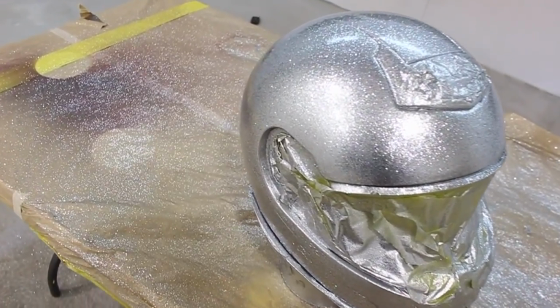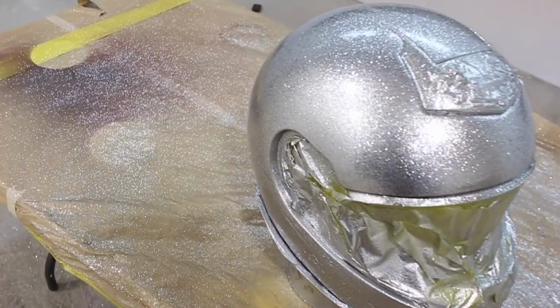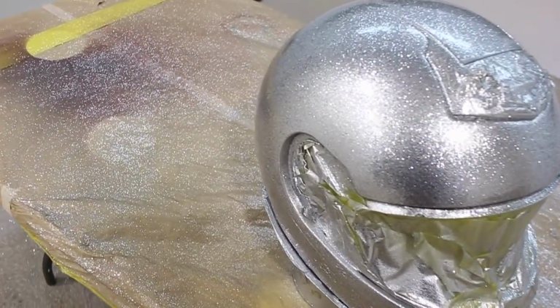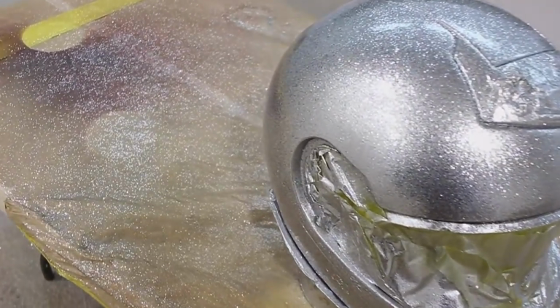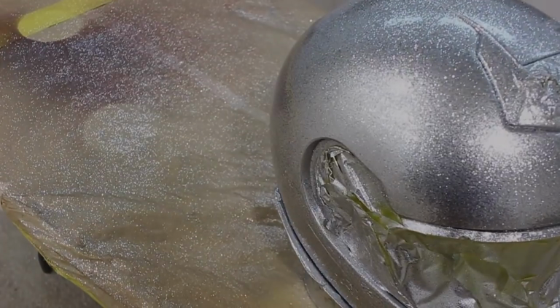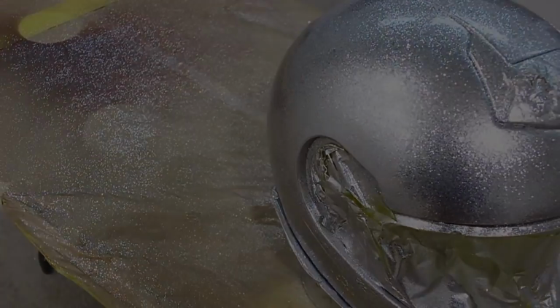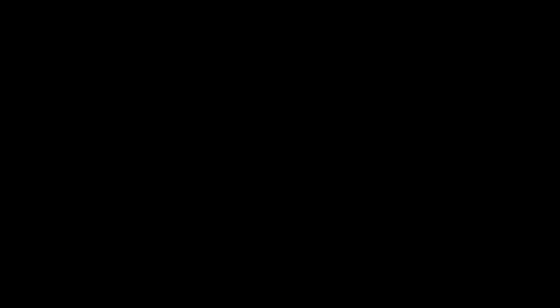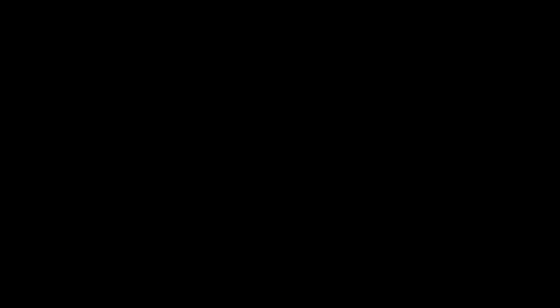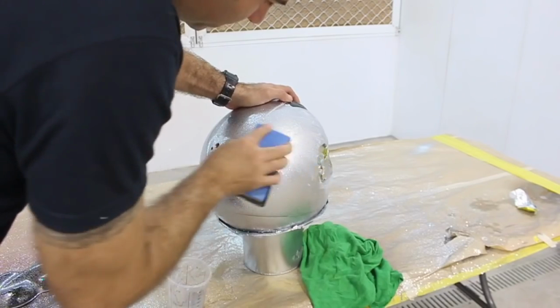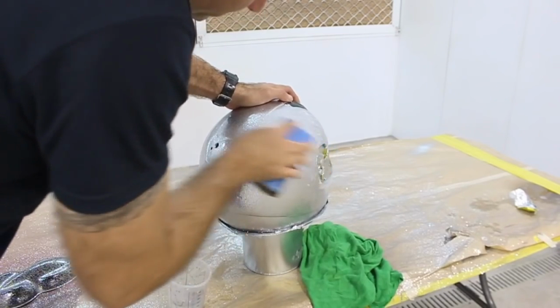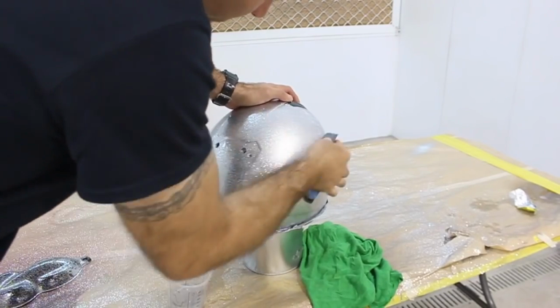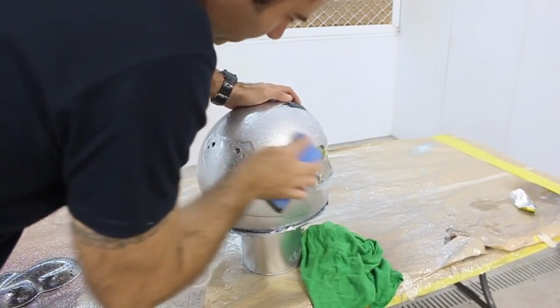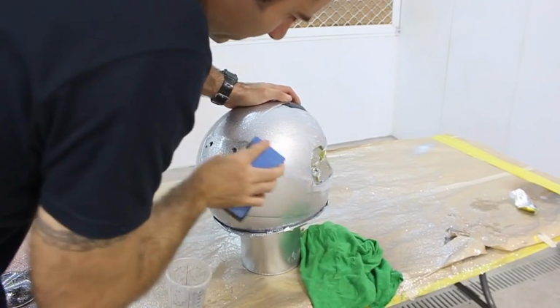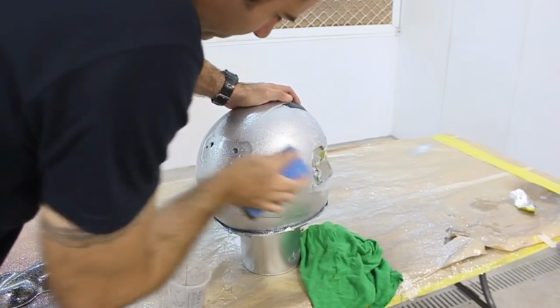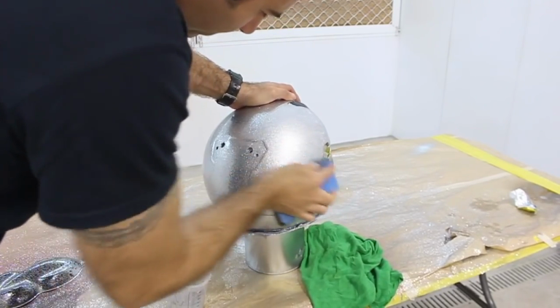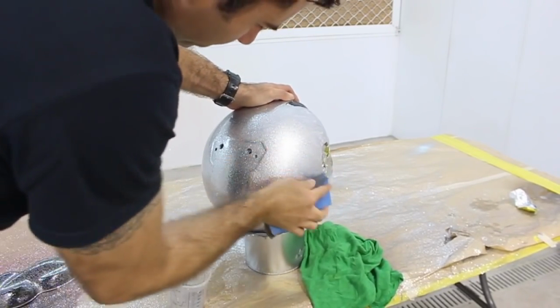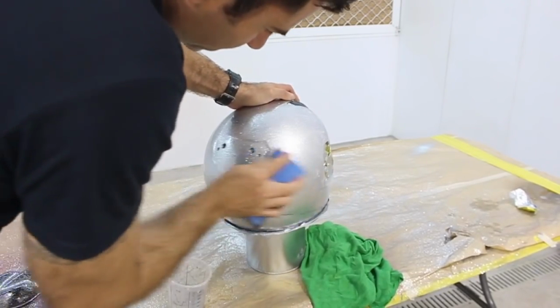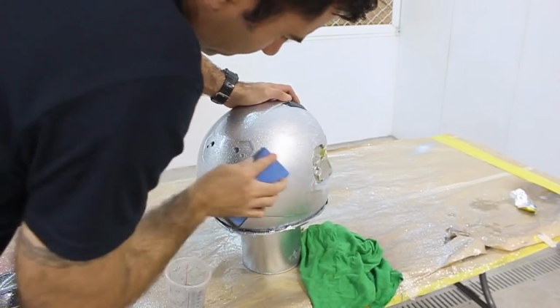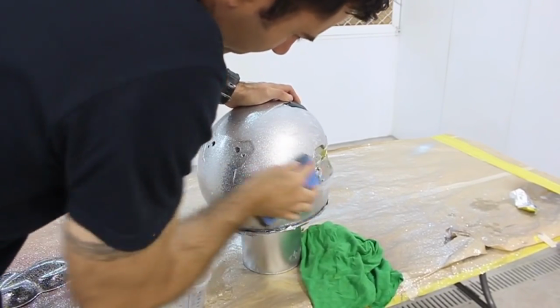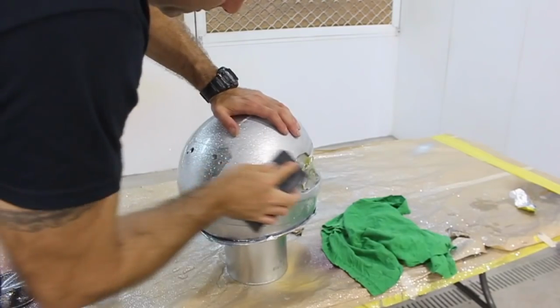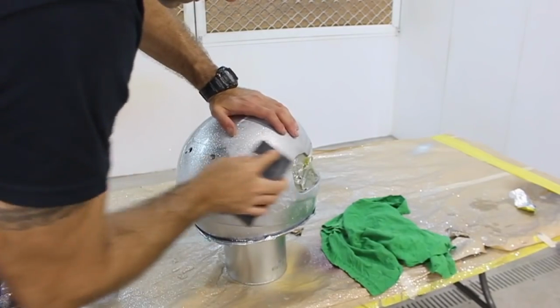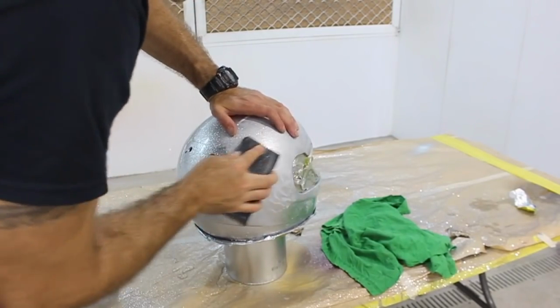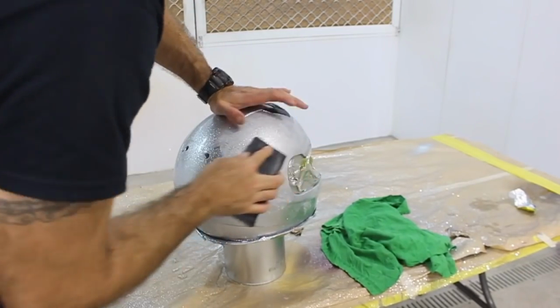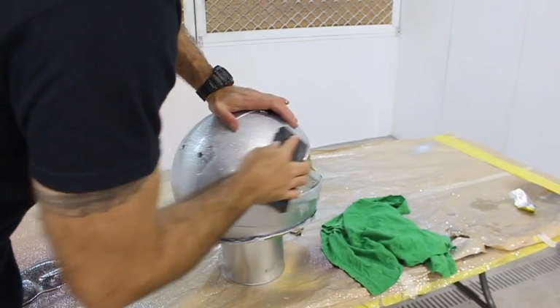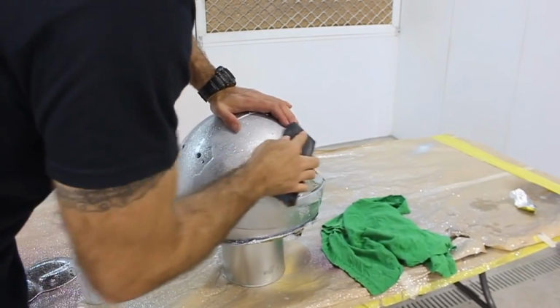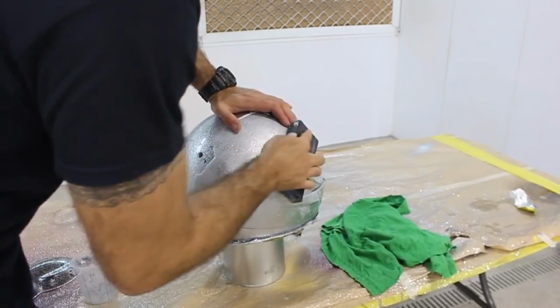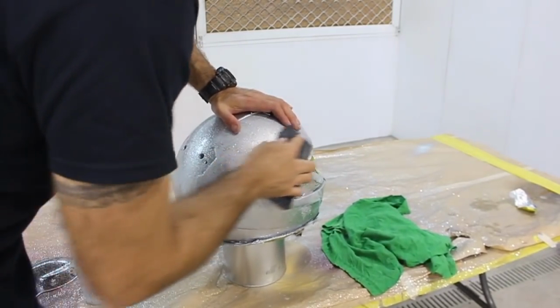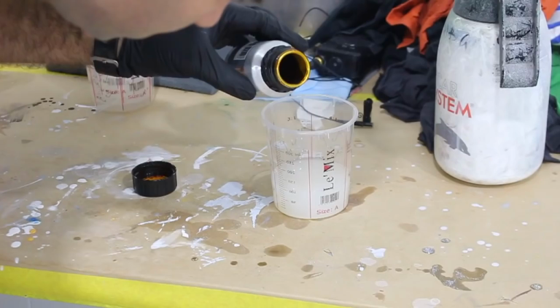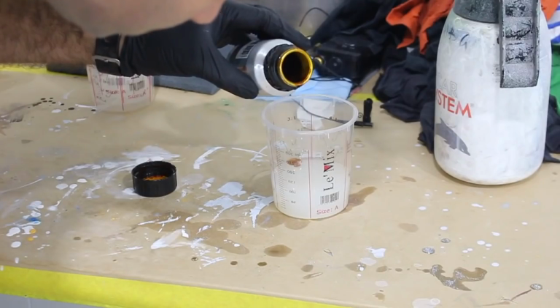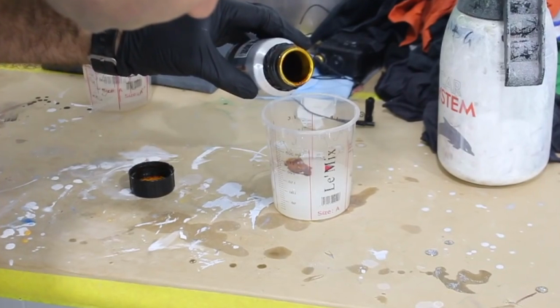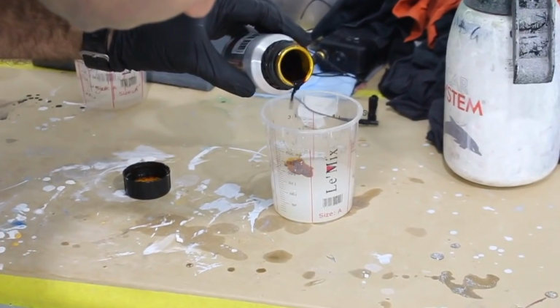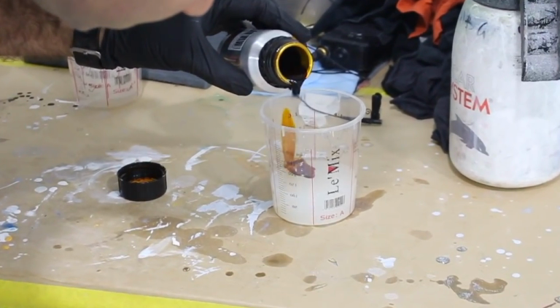Once that was done, I left it overnight to dry. Once it was dry, I rubbed it back with 800 grit wet sandpaper and a block, and this just leveled out the flake because it ends up quite rough.